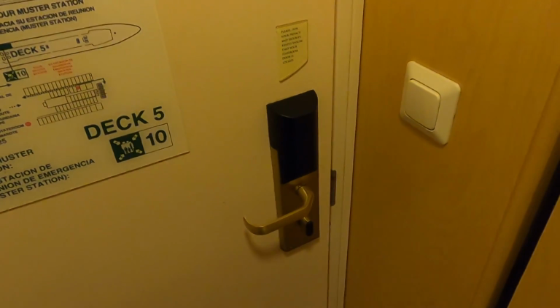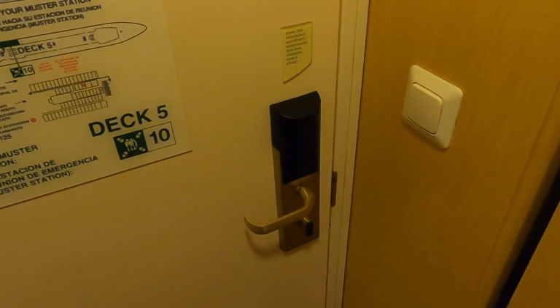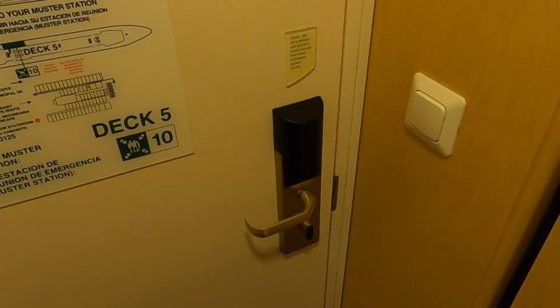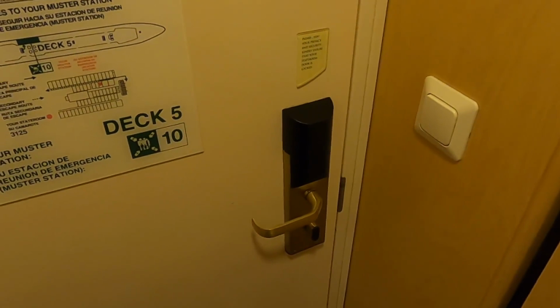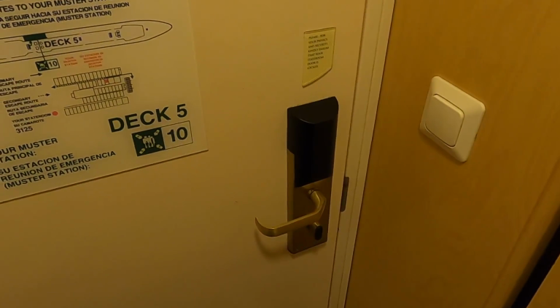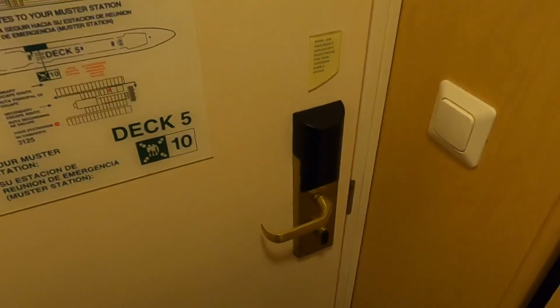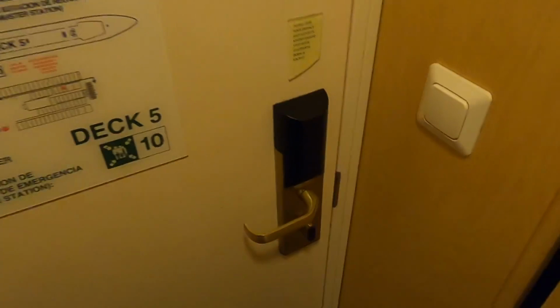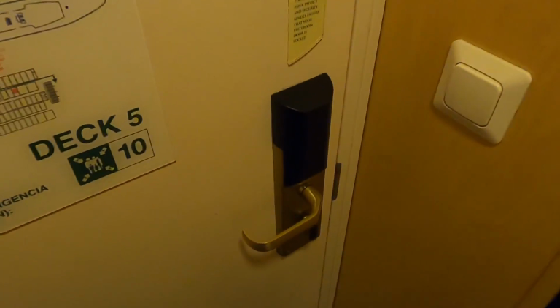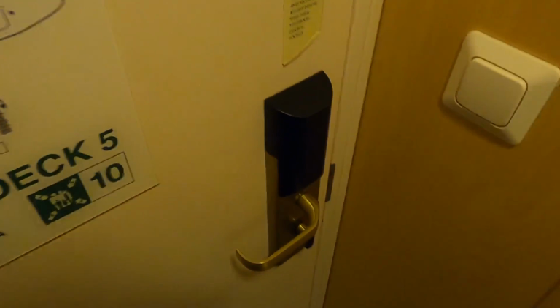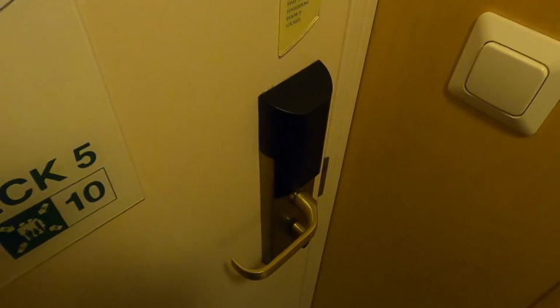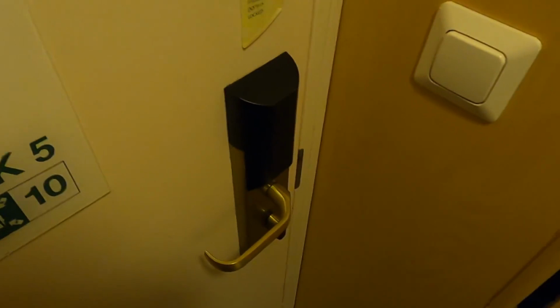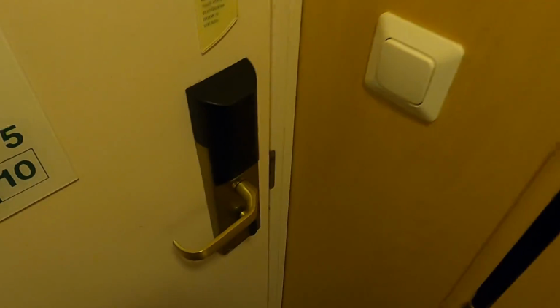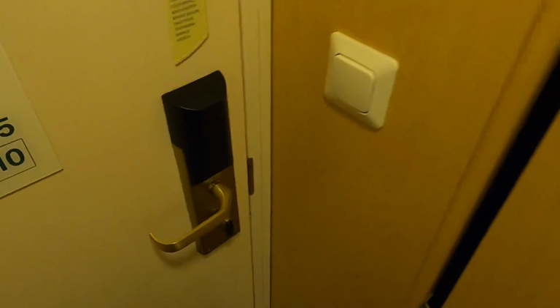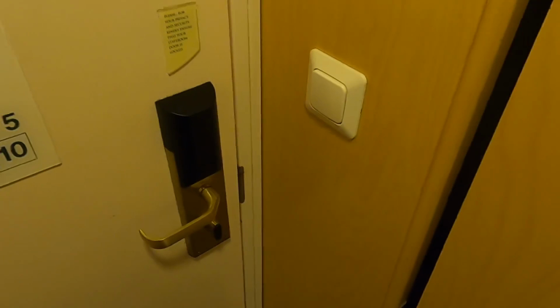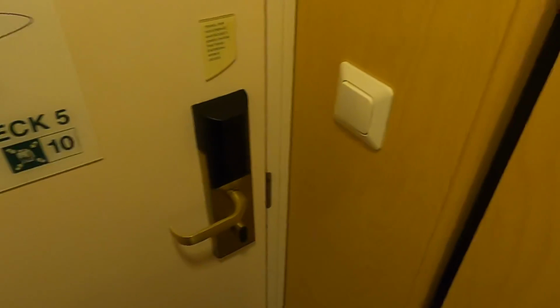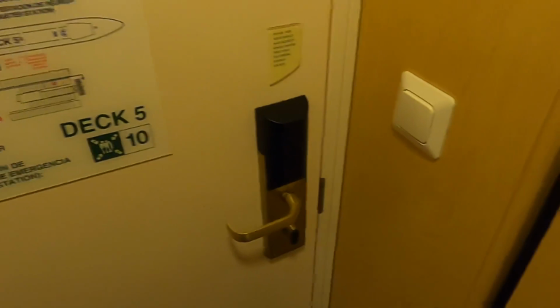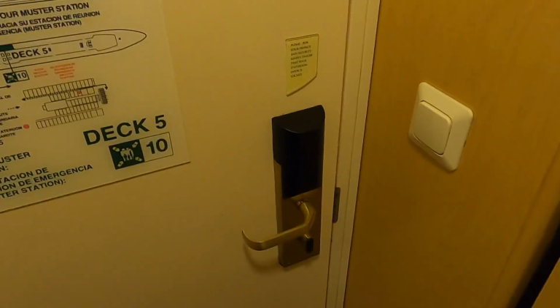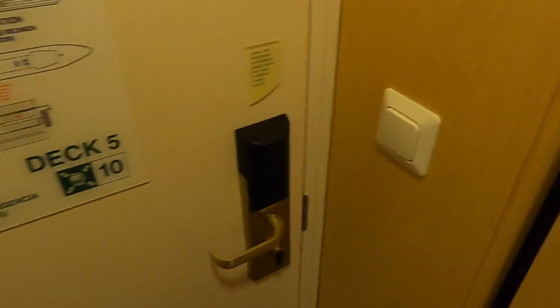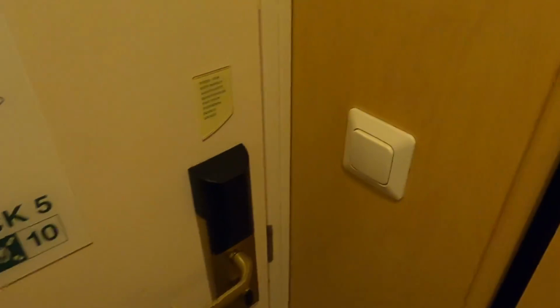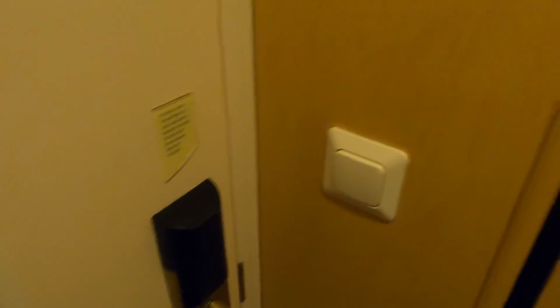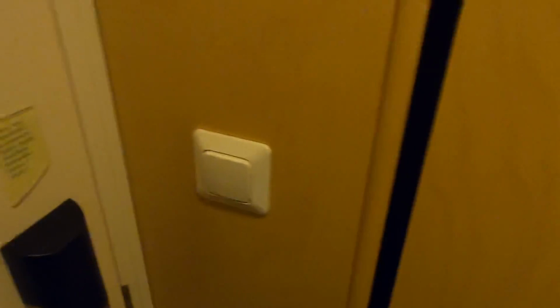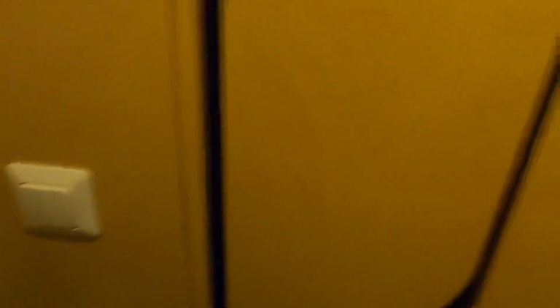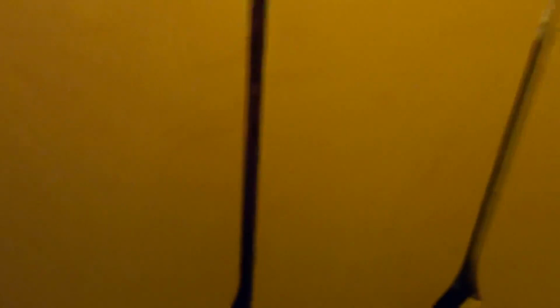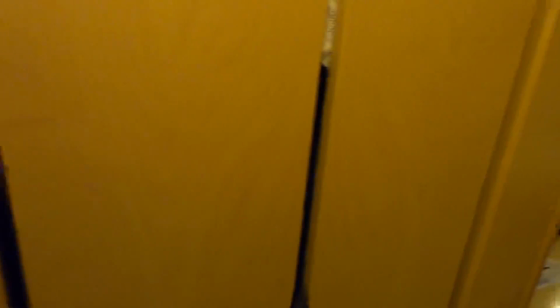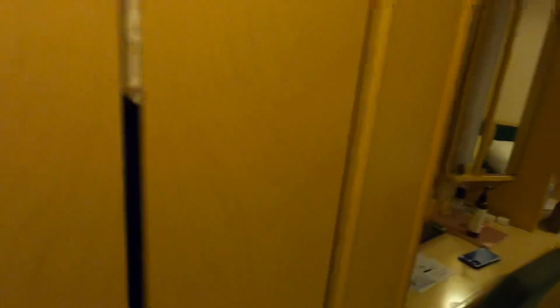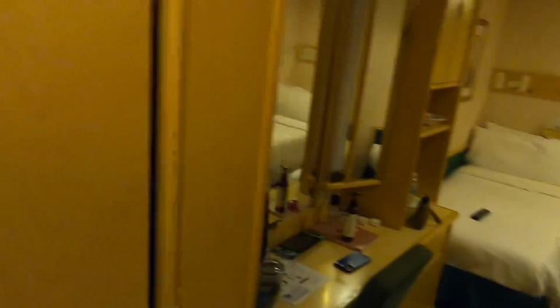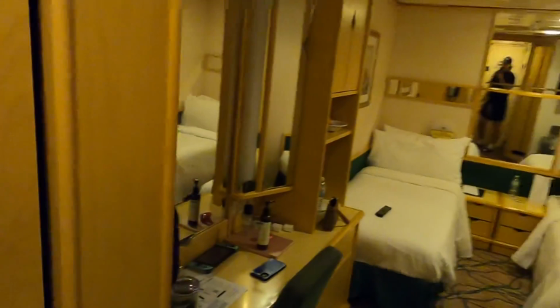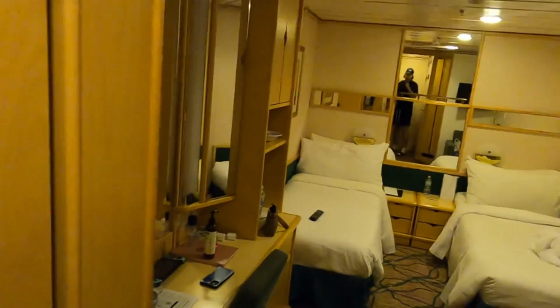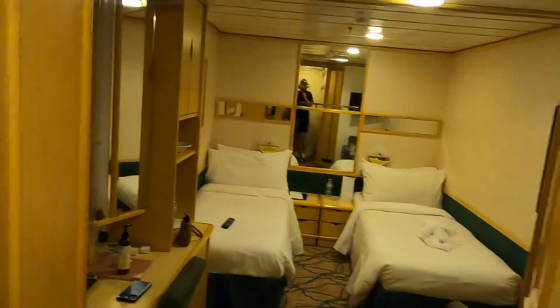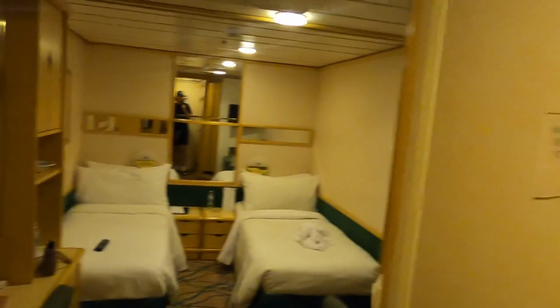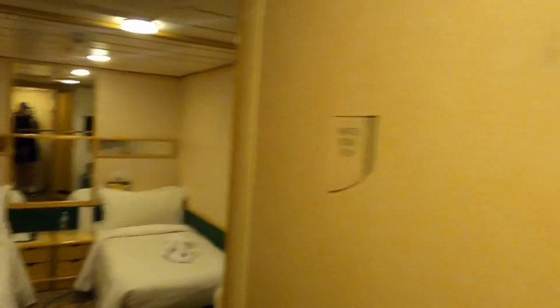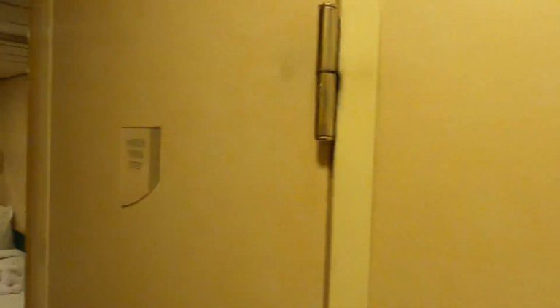I want to do a quick room tour for you all. We're in an interior cabin on deck 3, so it's pretty small and I think it's one of the cheapest cabins you can get, but I just want to show you what you can expect.